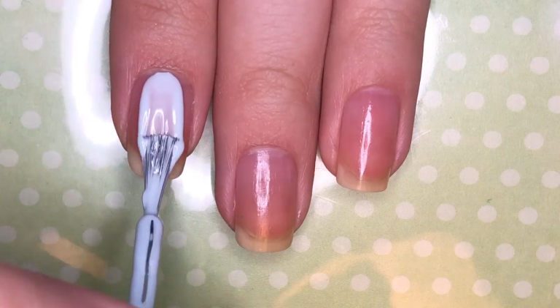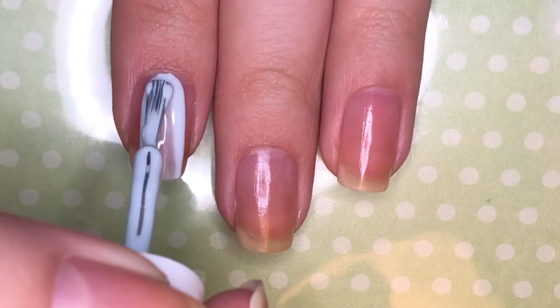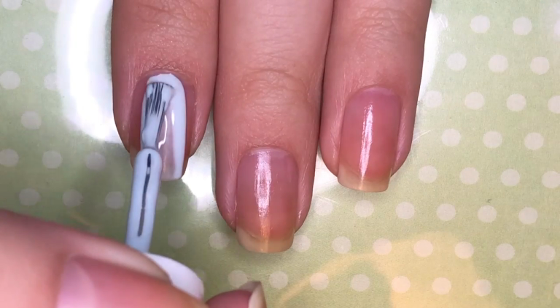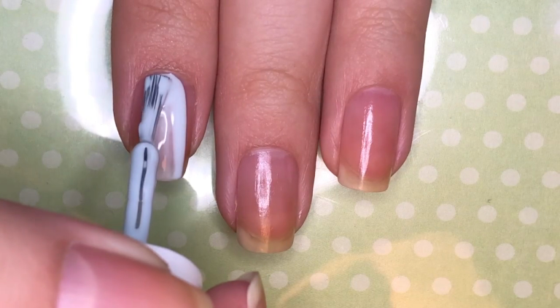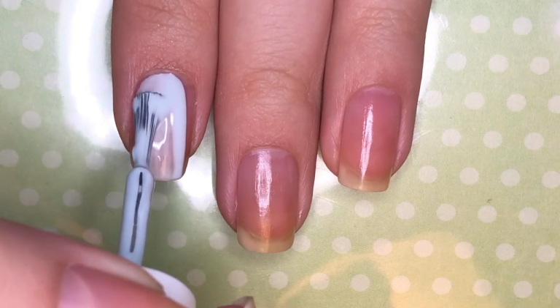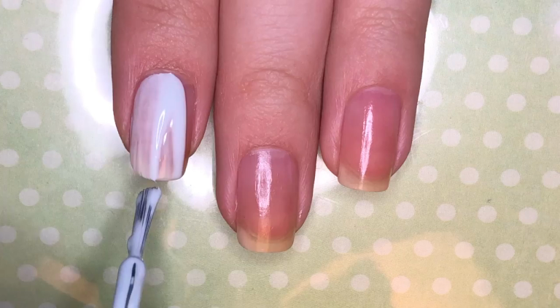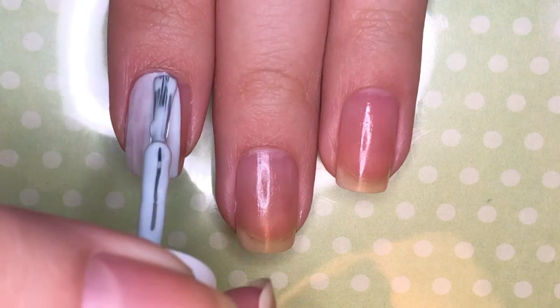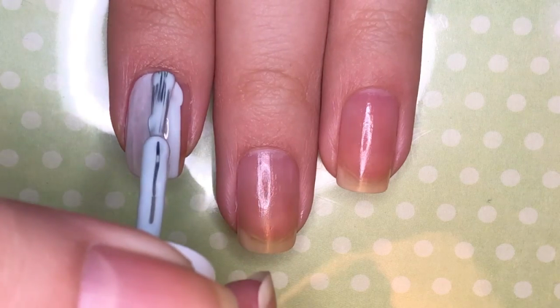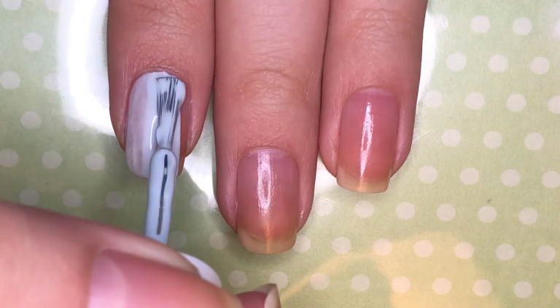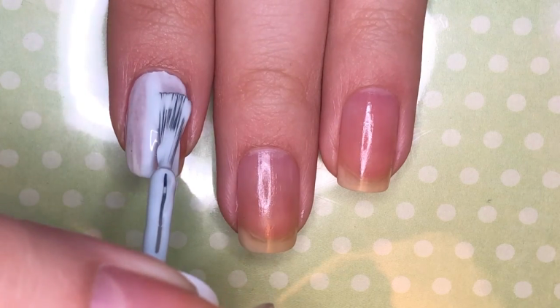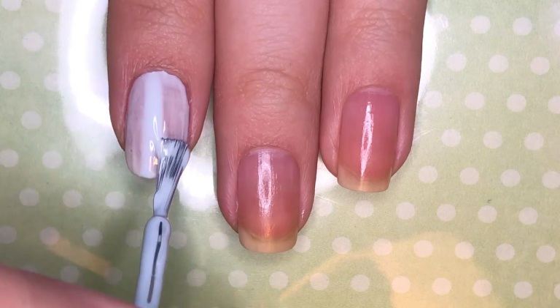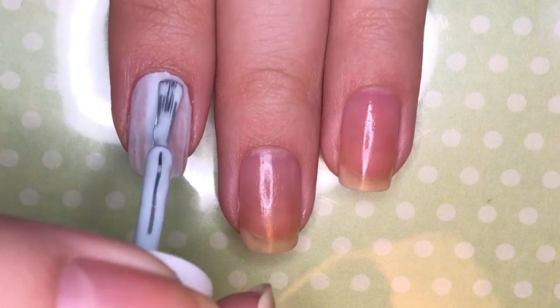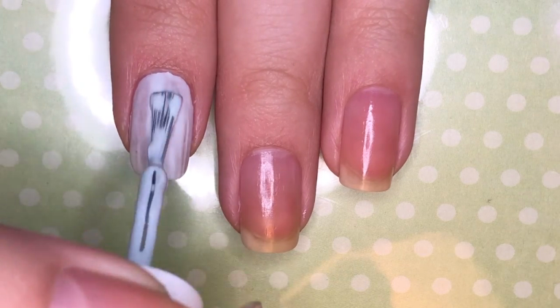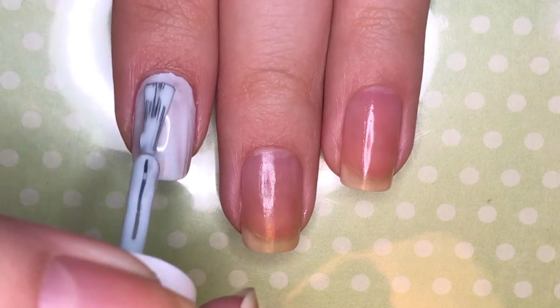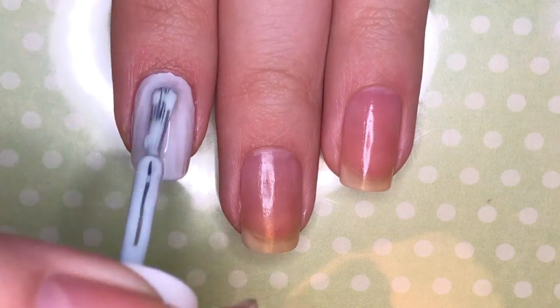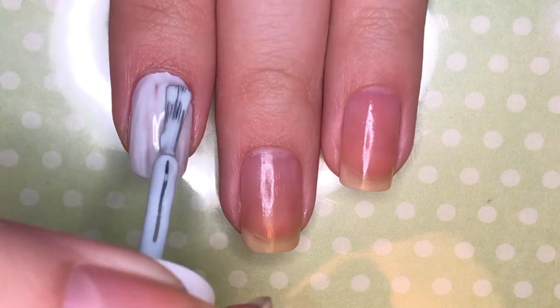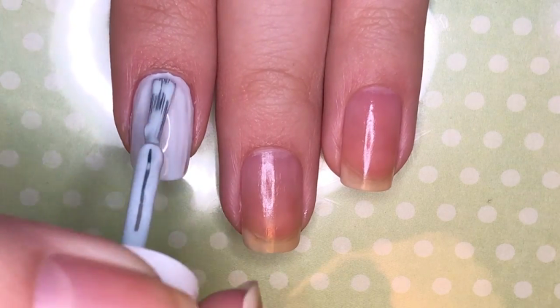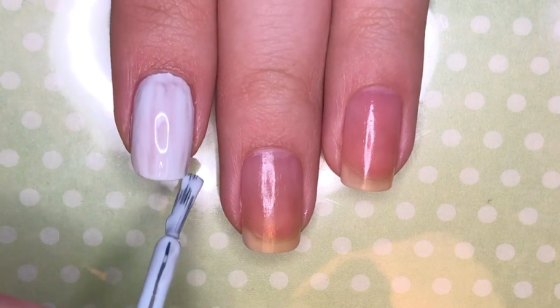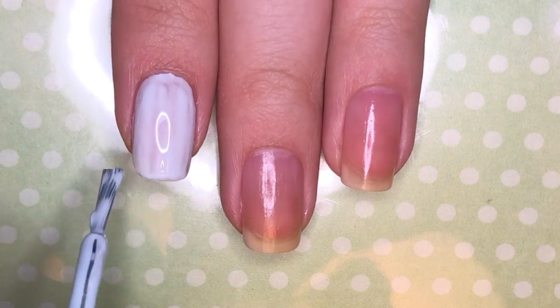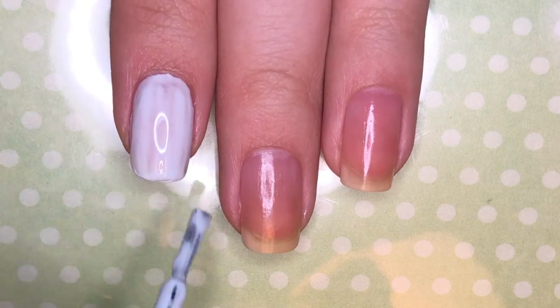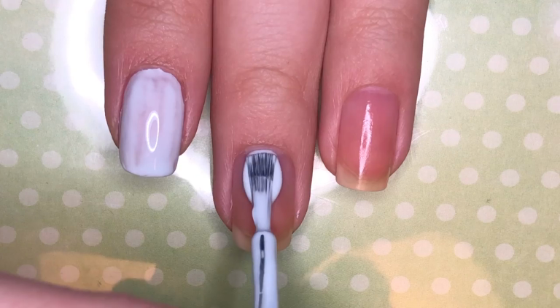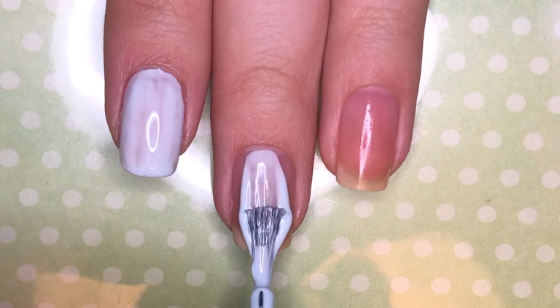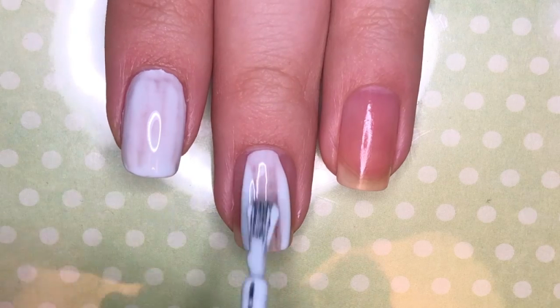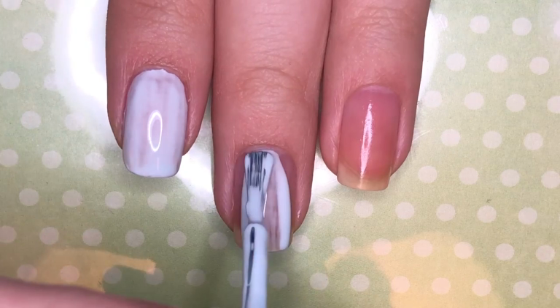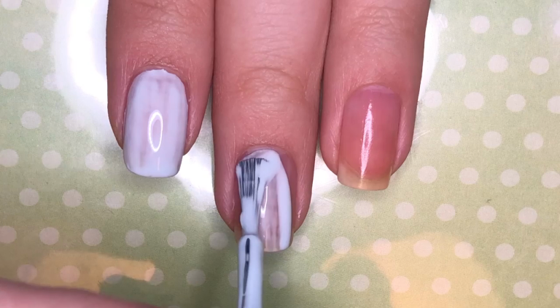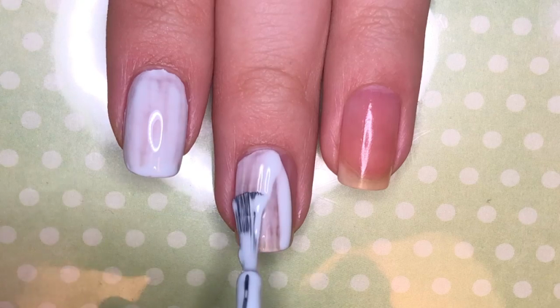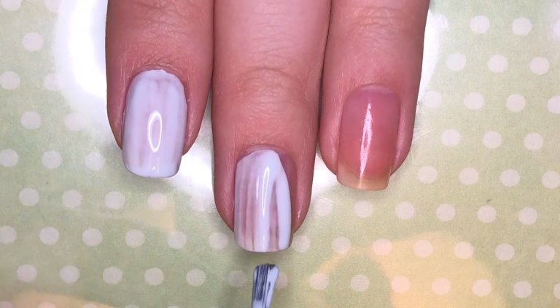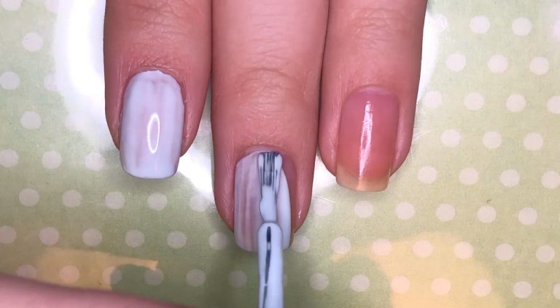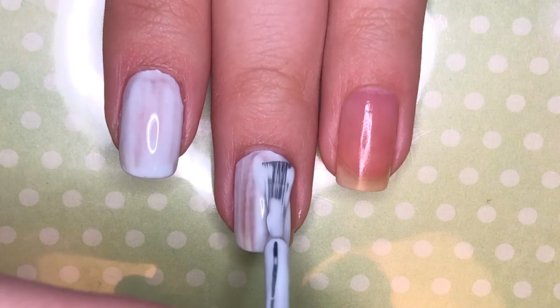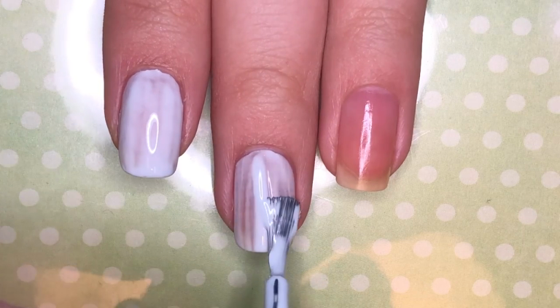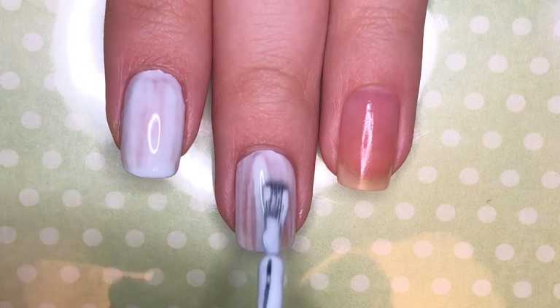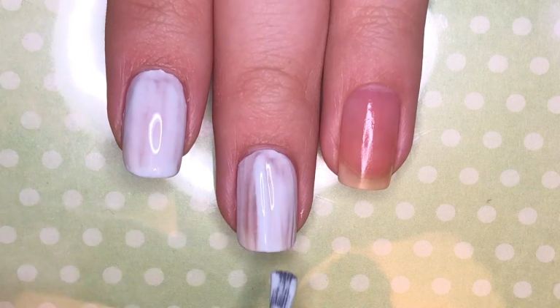Then paint your index and middle fingernails a light blue, your ring and thumbnails gold, and your pinky nail a light yellow-green.